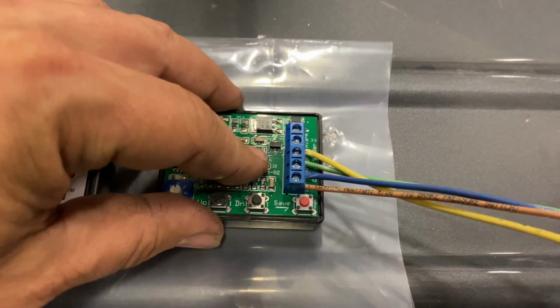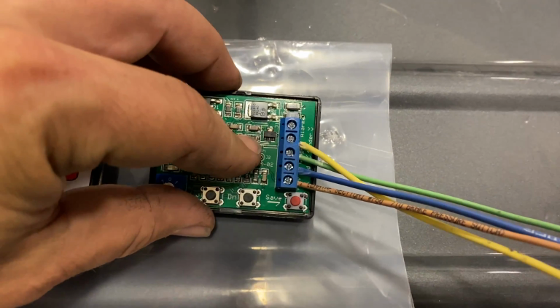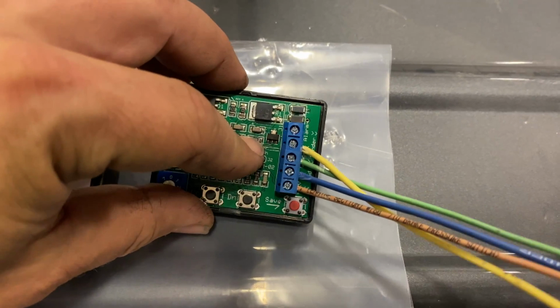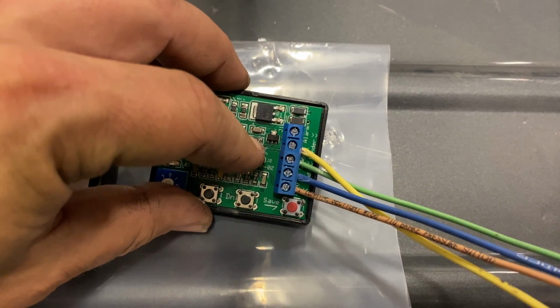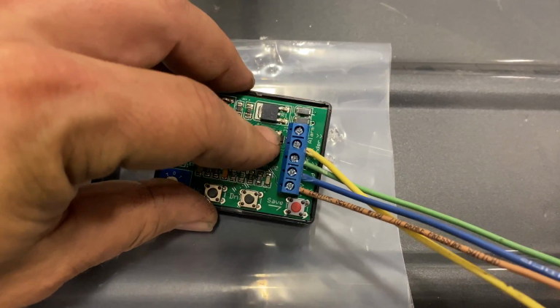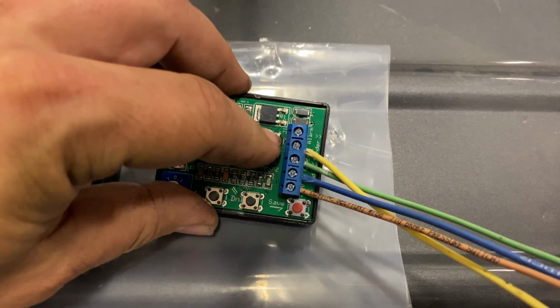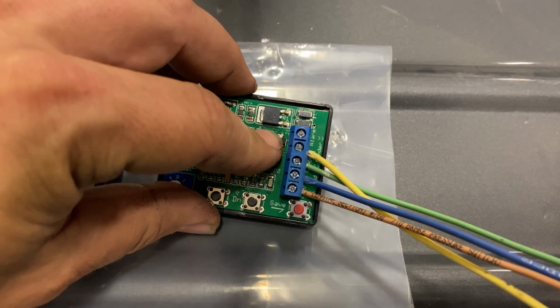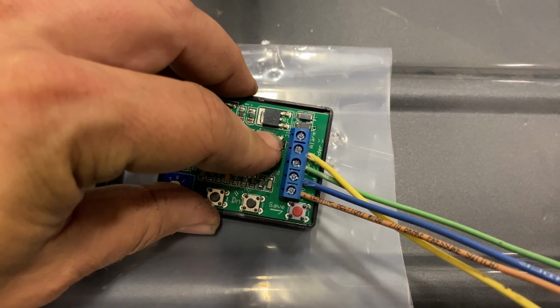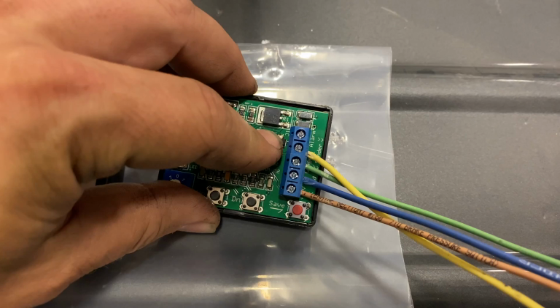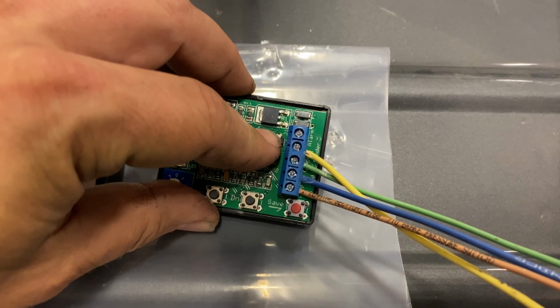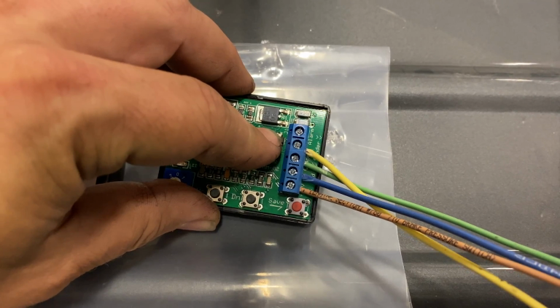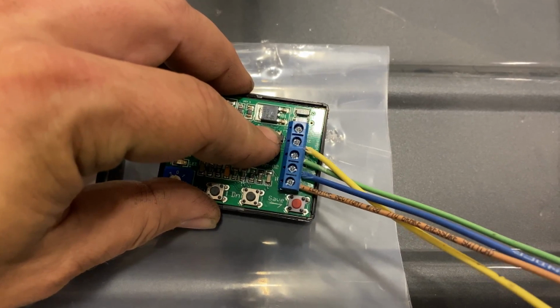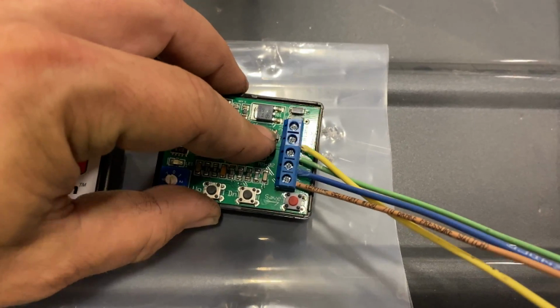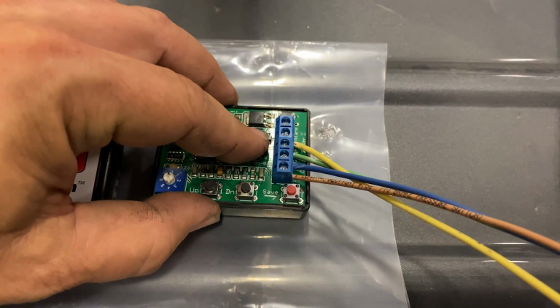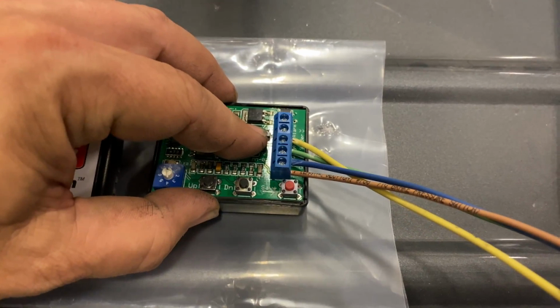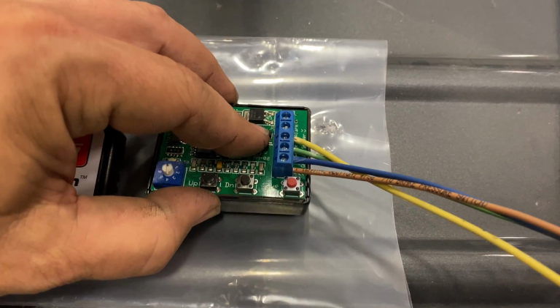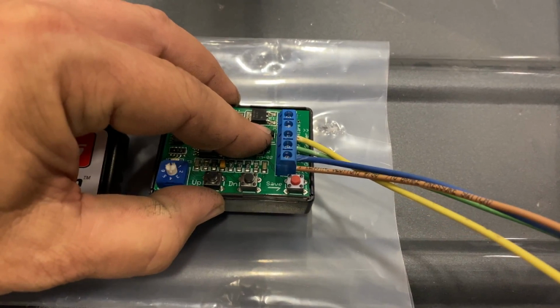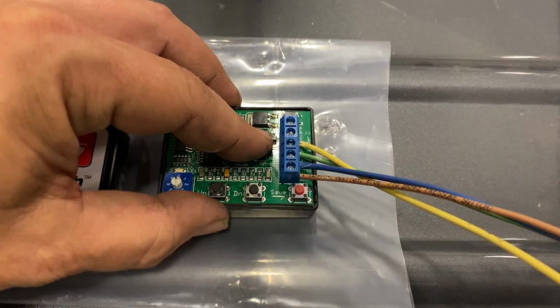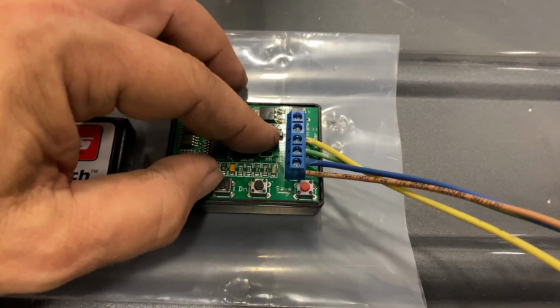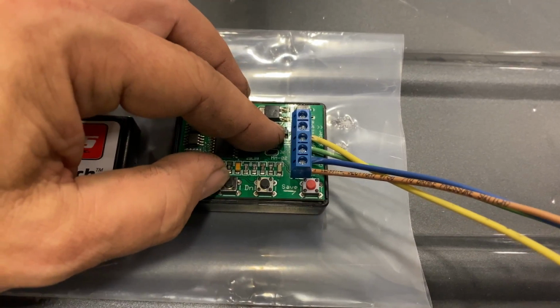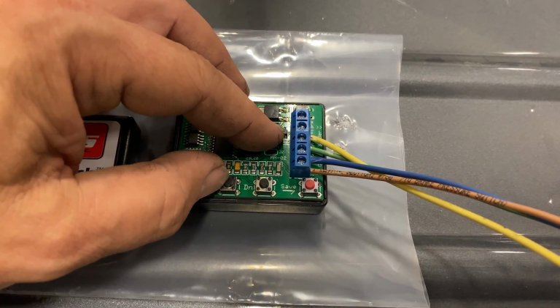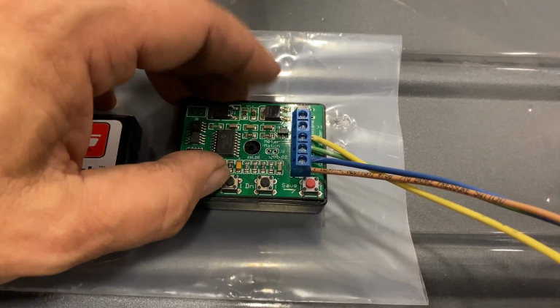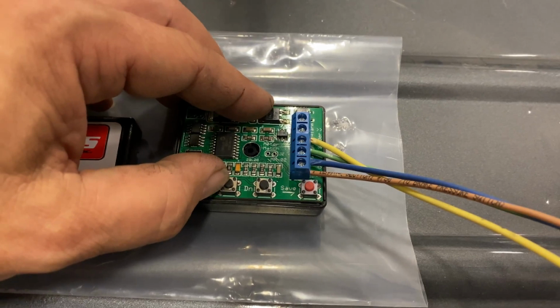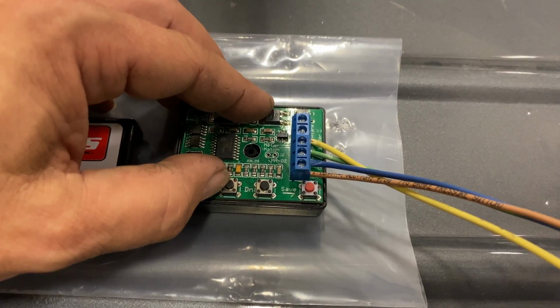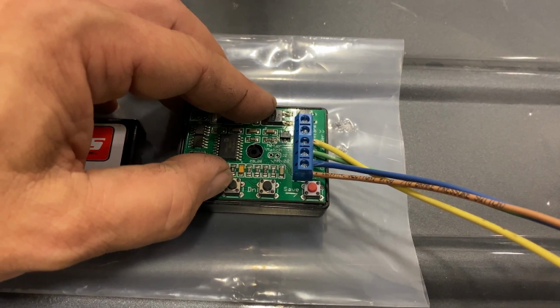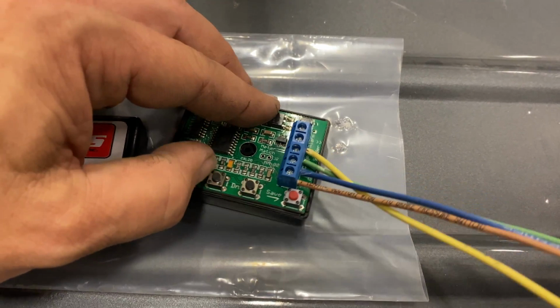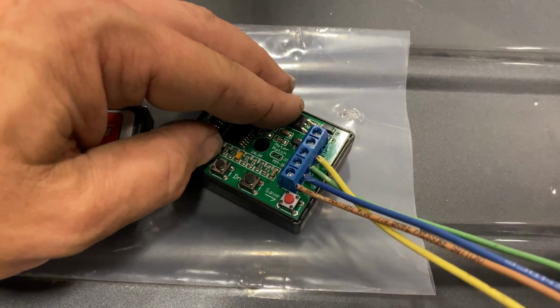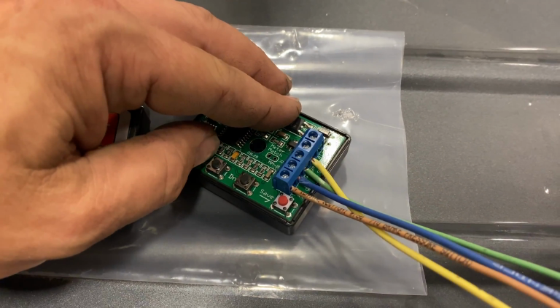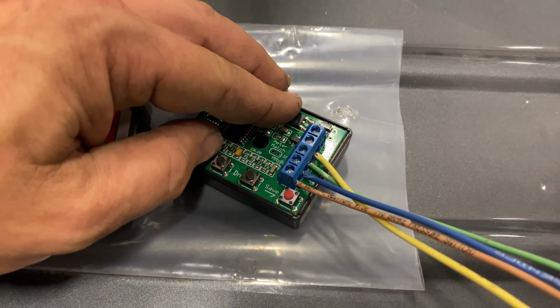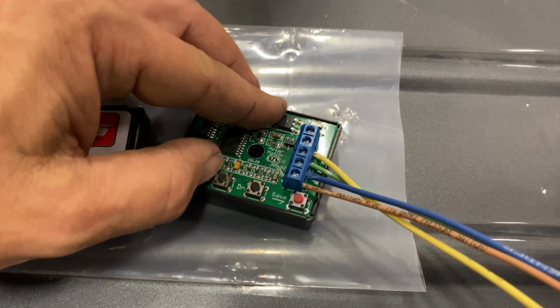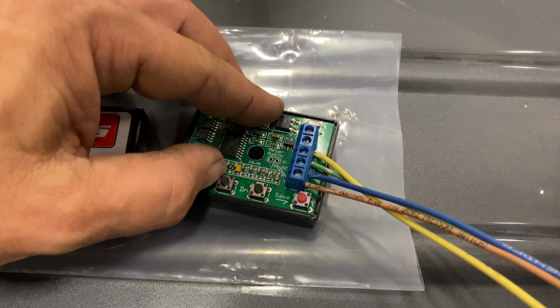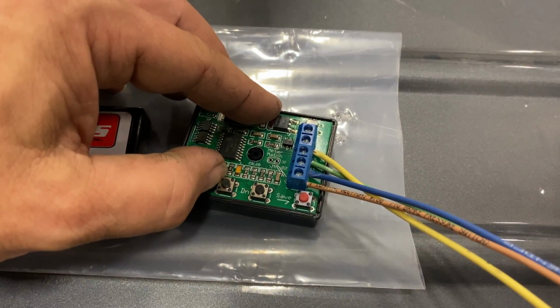There's also a fifth port, and that is for a low fuel alarm. I don't have a light that I want to illuminate when running low on fuel, so I'm going to leave that one empty for now.